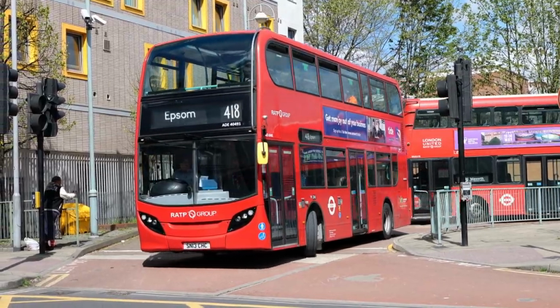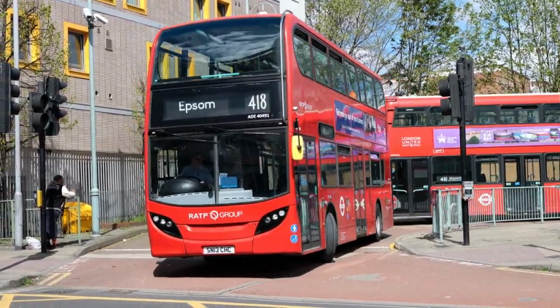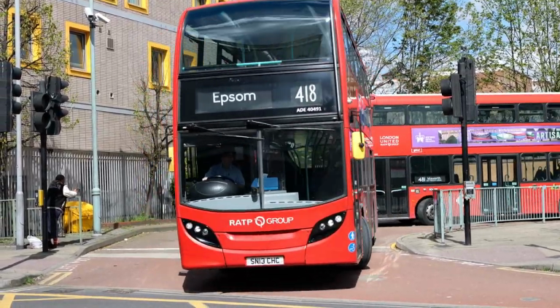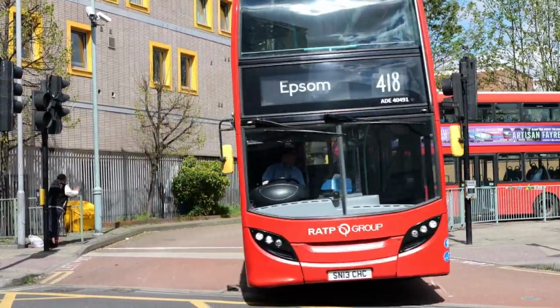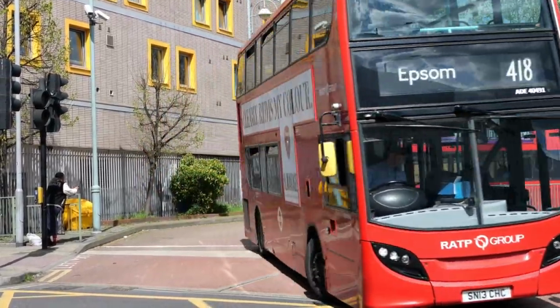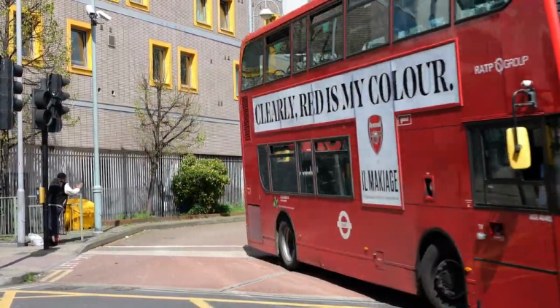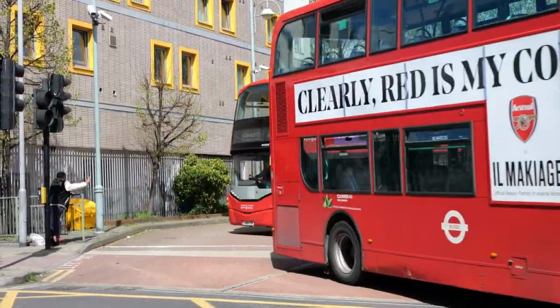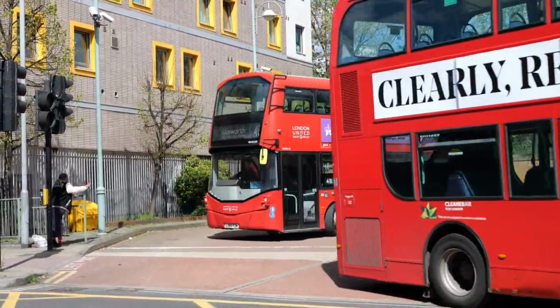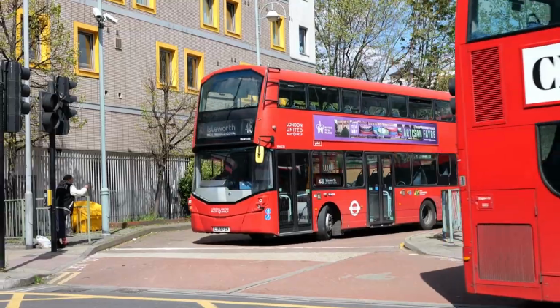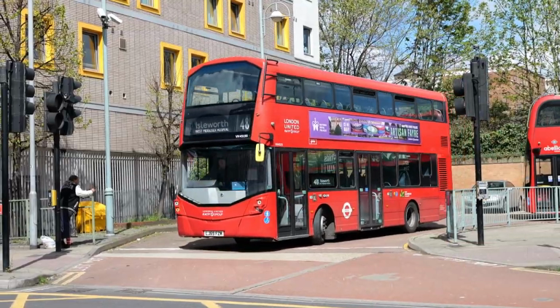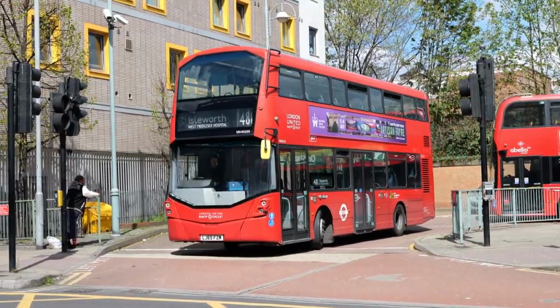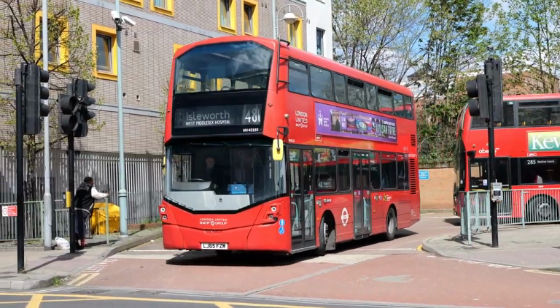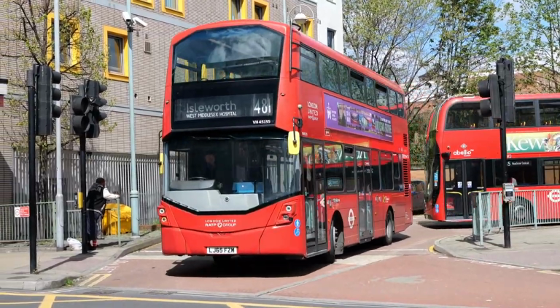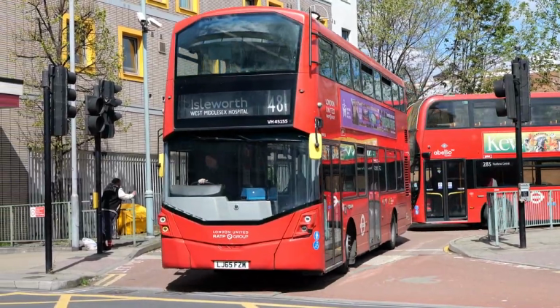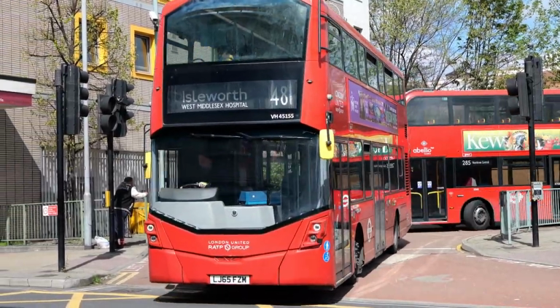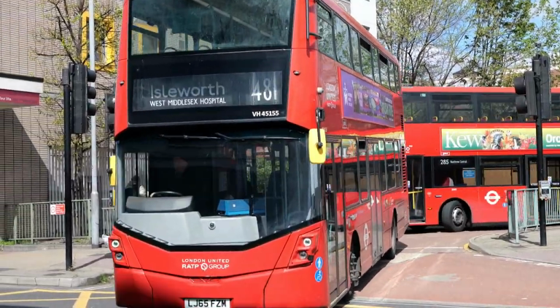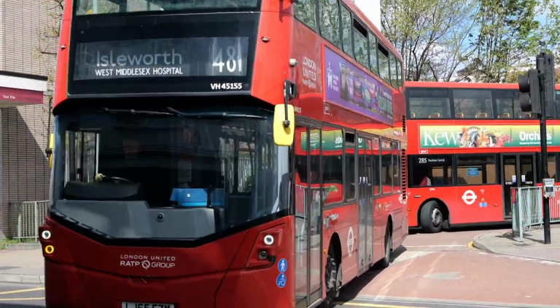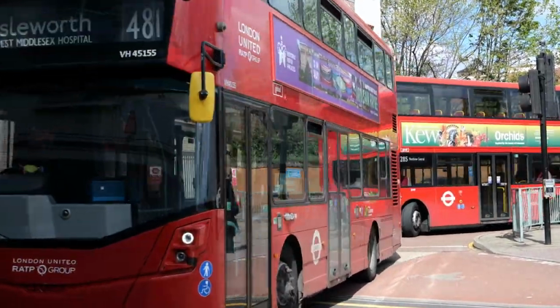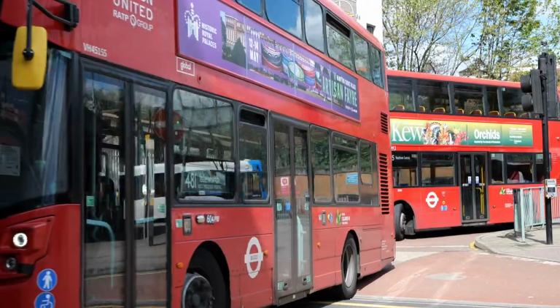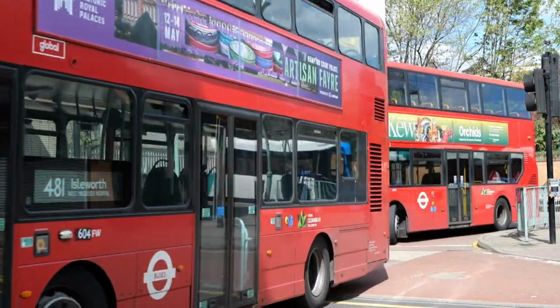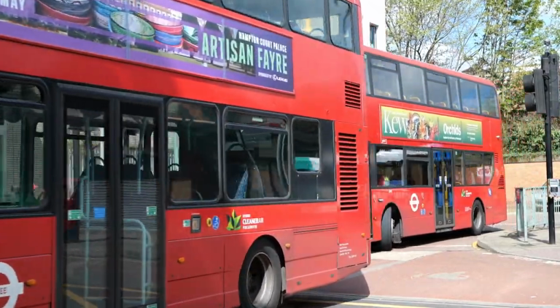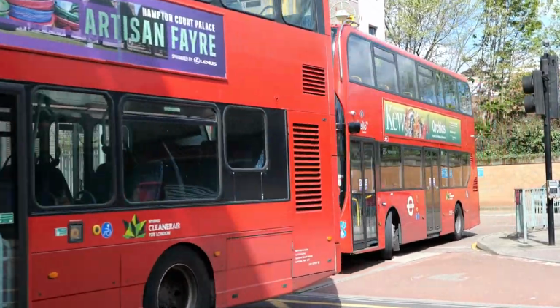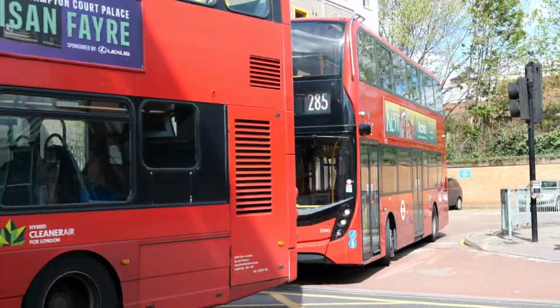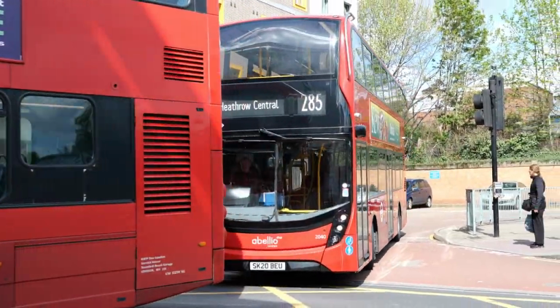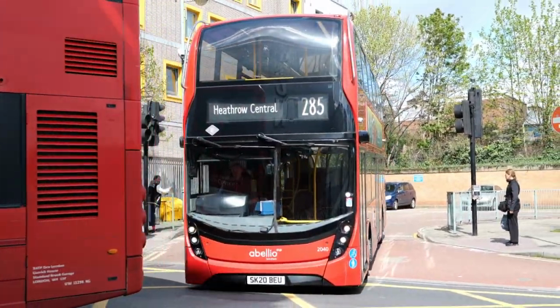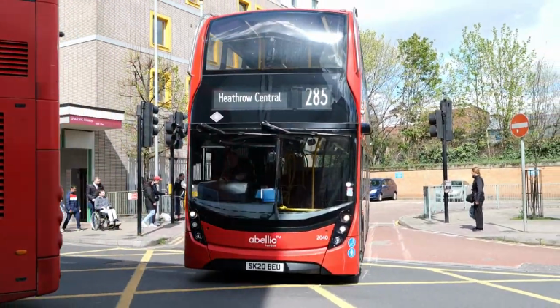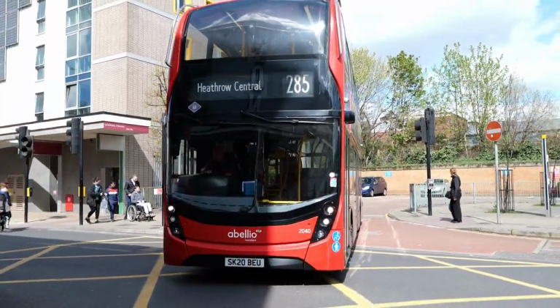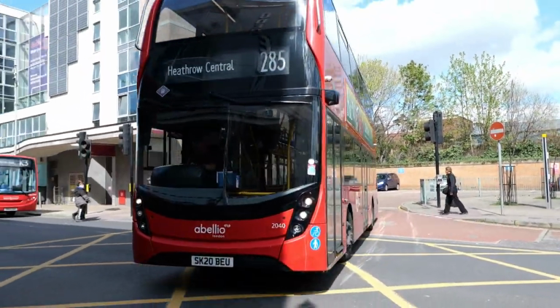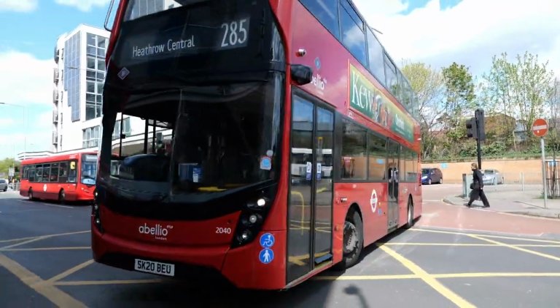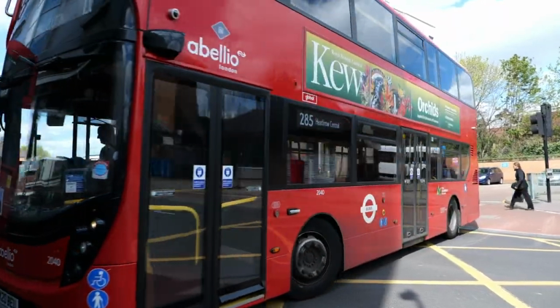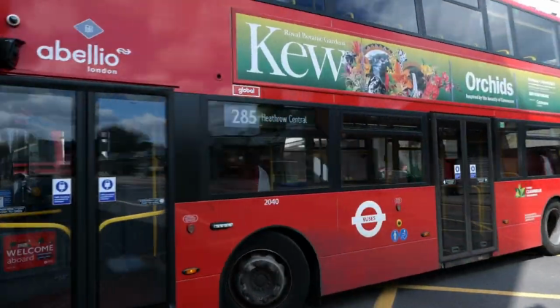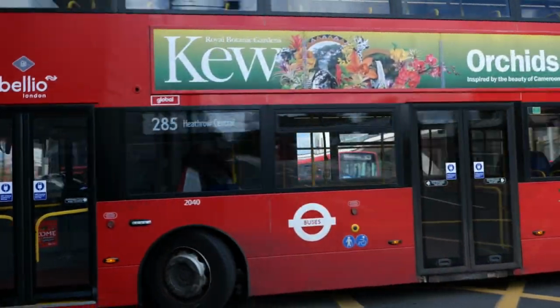And in the RATP fleet — or the RATP as we call them — ADE 40991. And a couple of unidentified buses there just following it out.